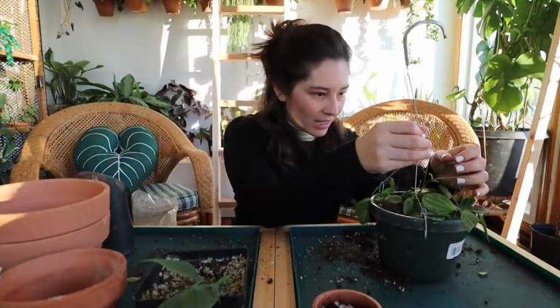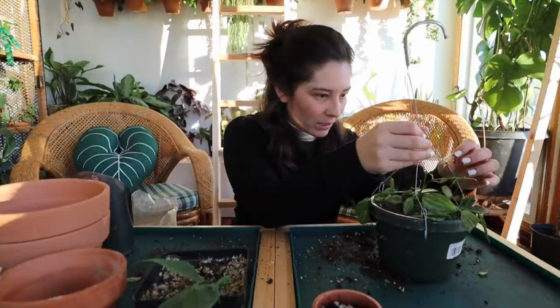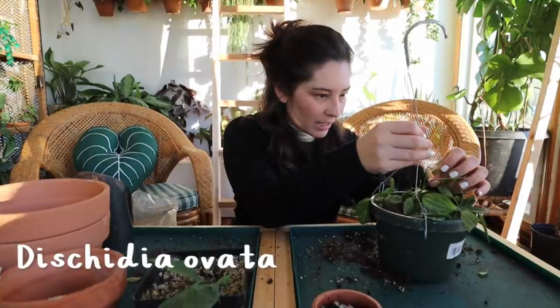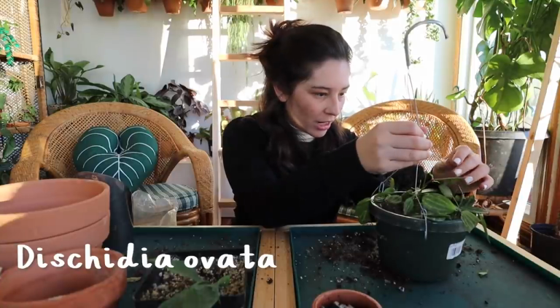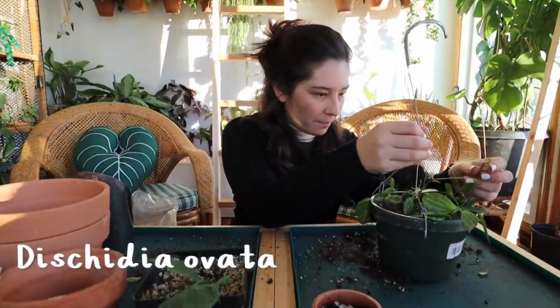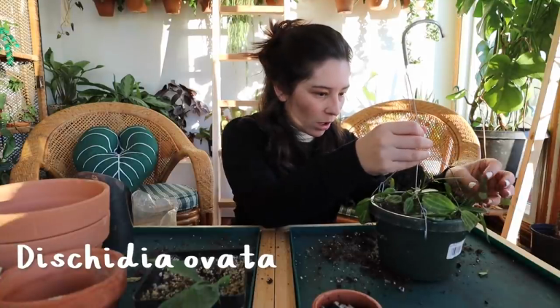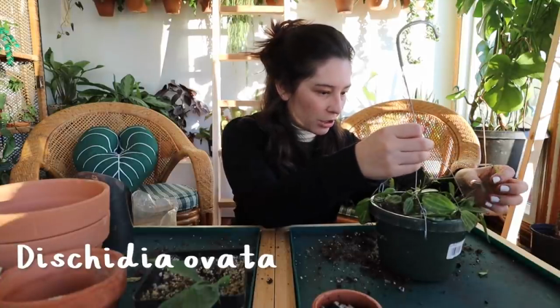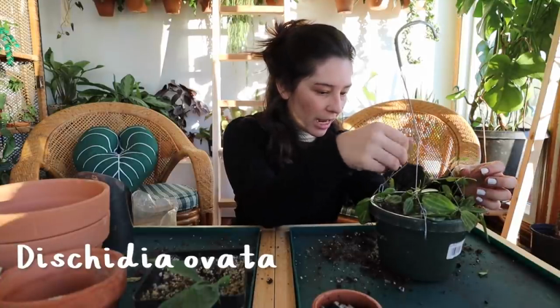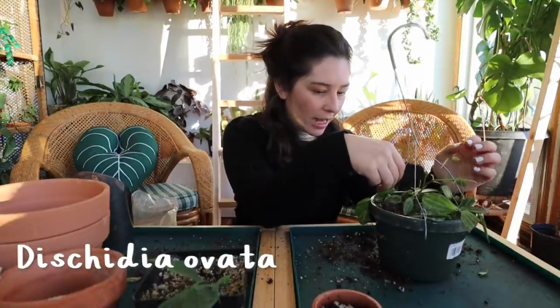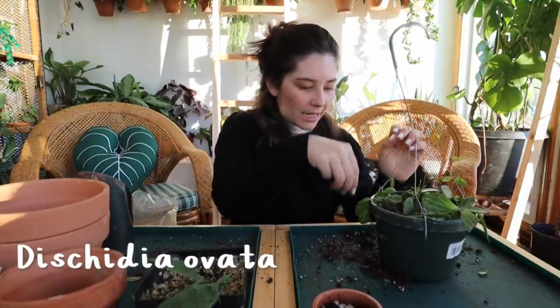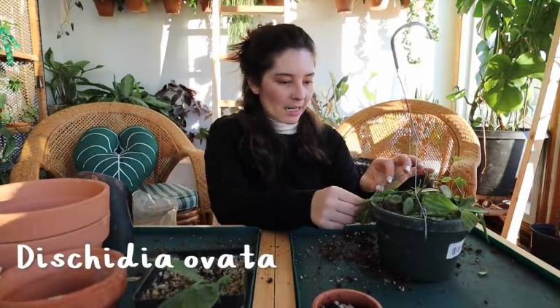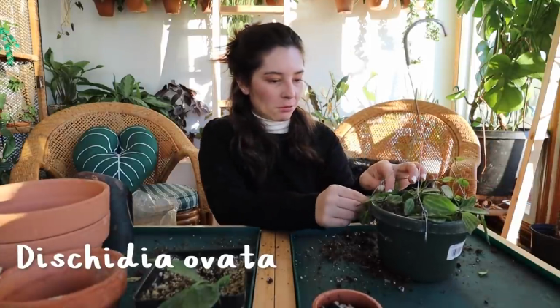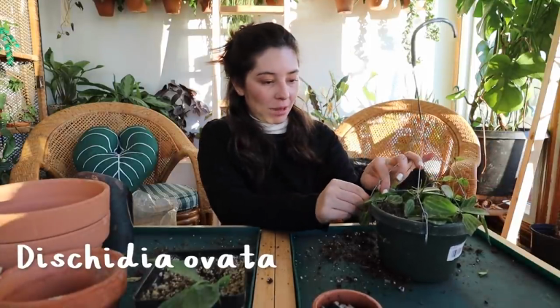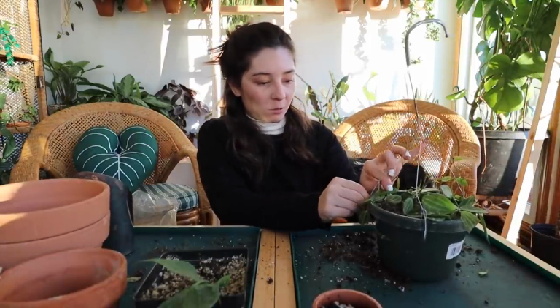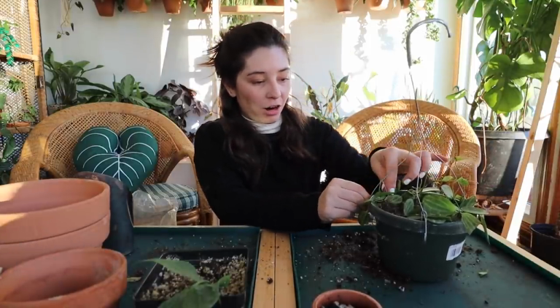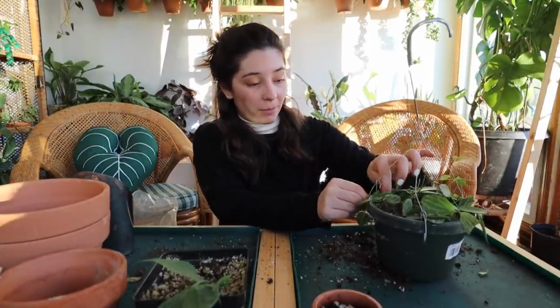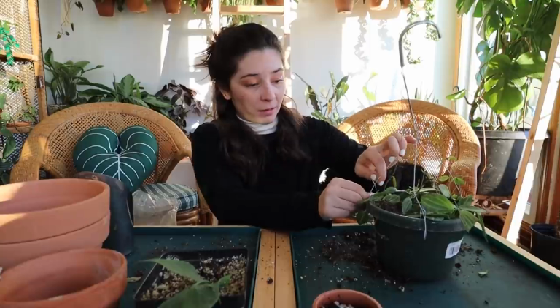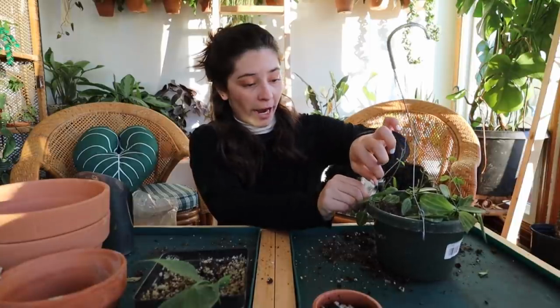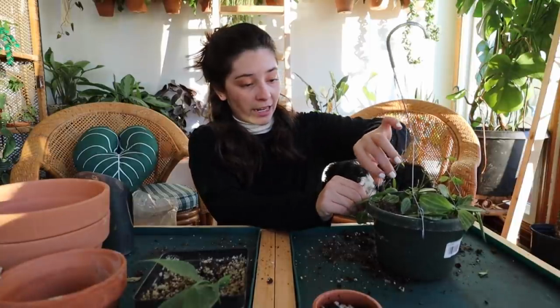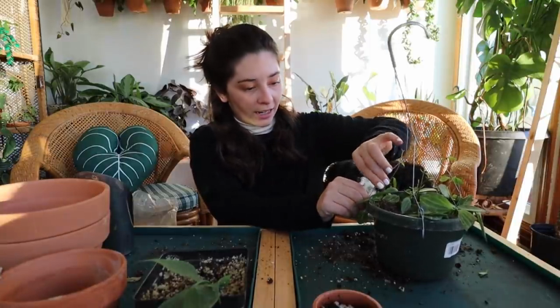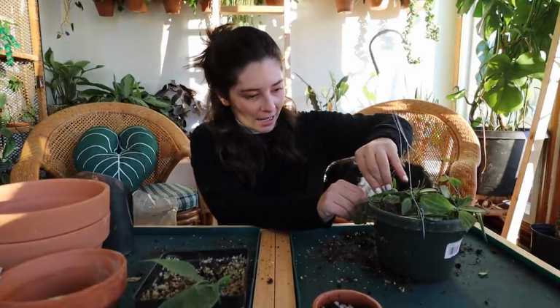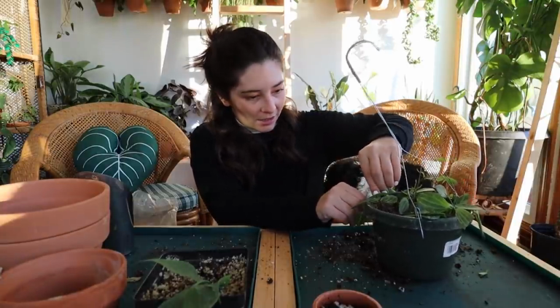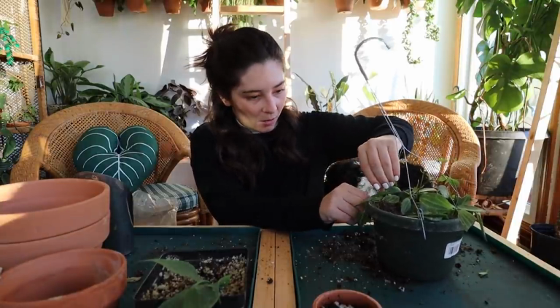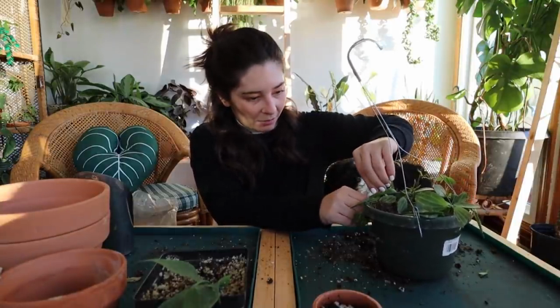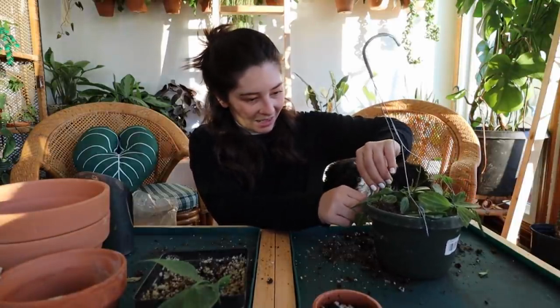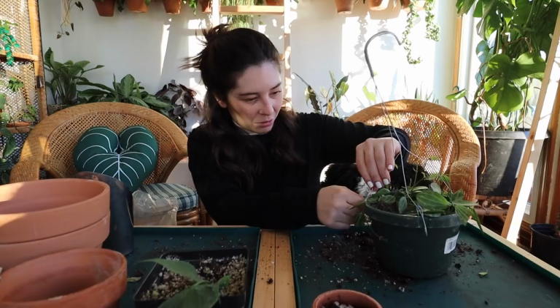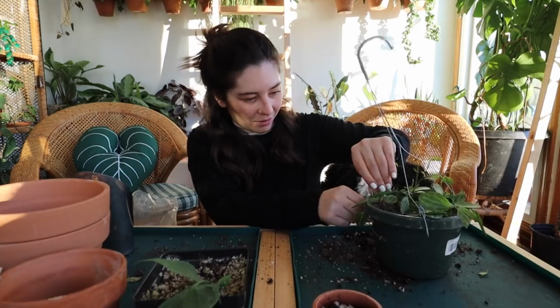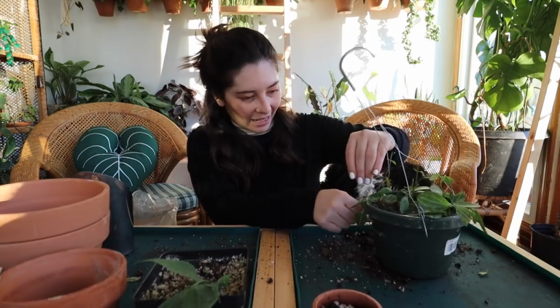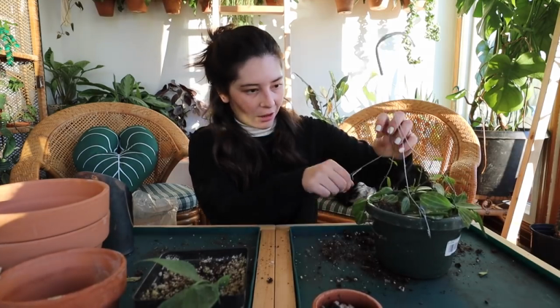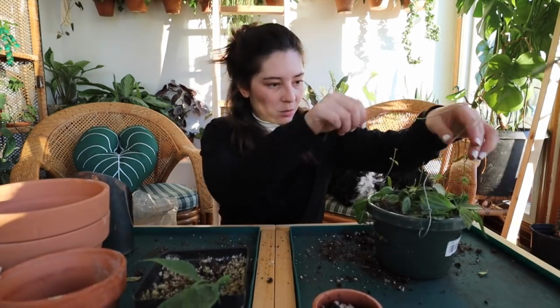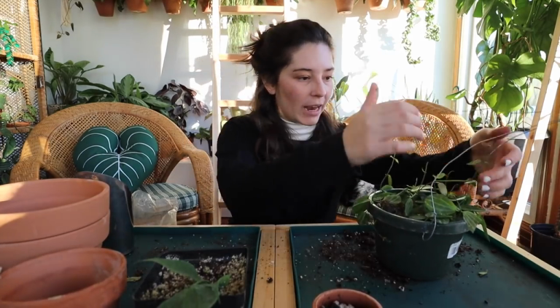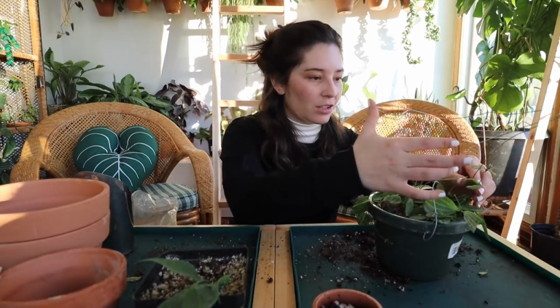This next one is a Dischidia - watermelon Dischidia - and it was really making its way crawling up this little wire here. So I'm just going to remove one side just like I did with the other one.